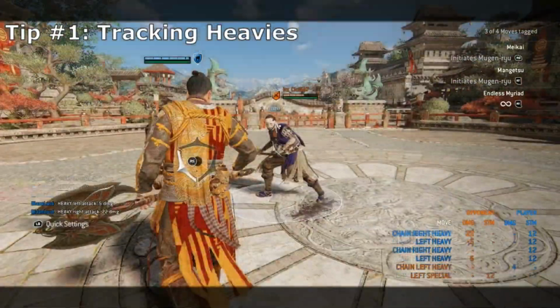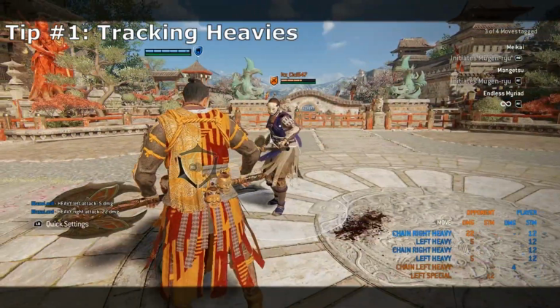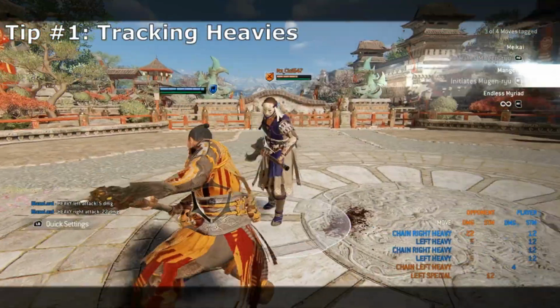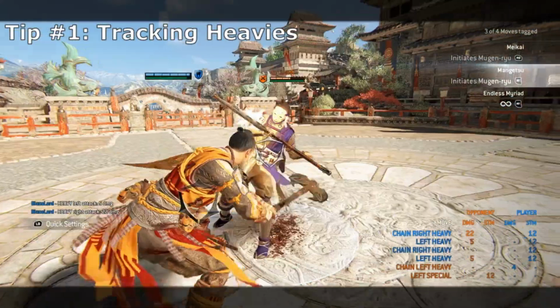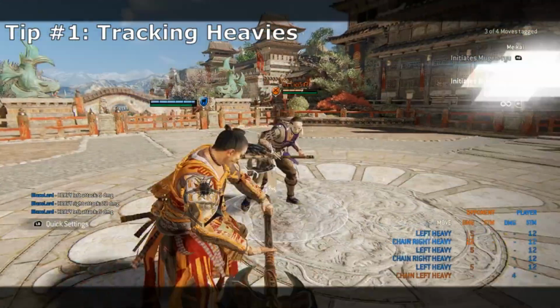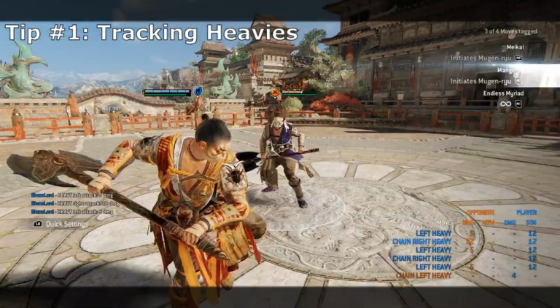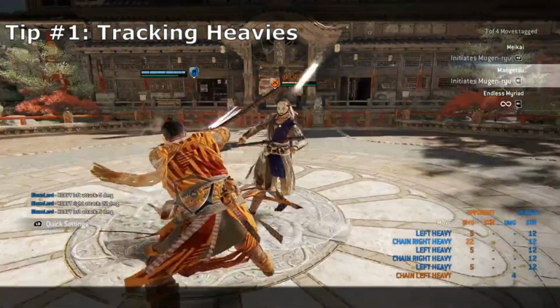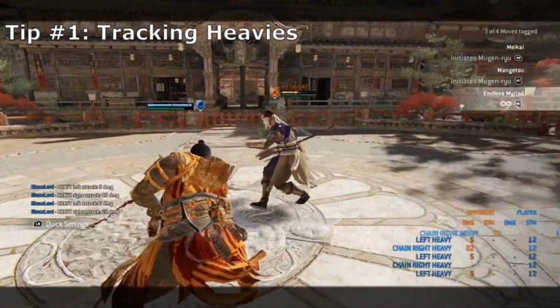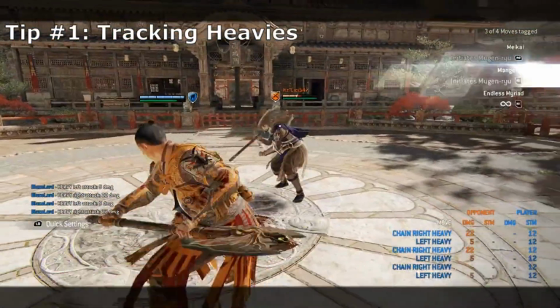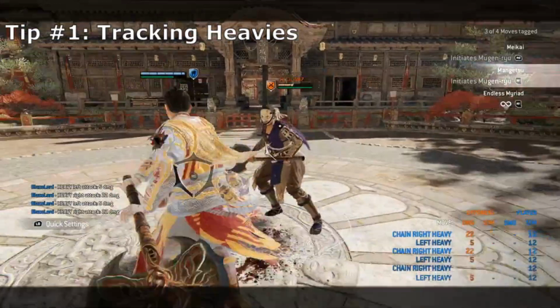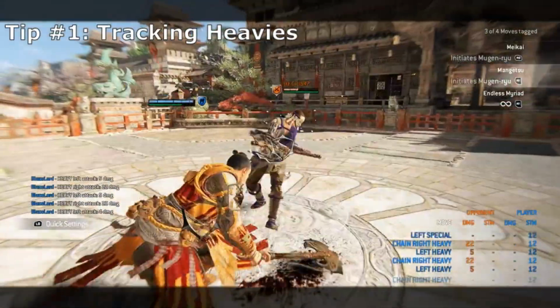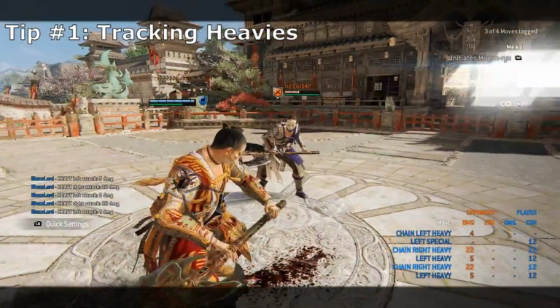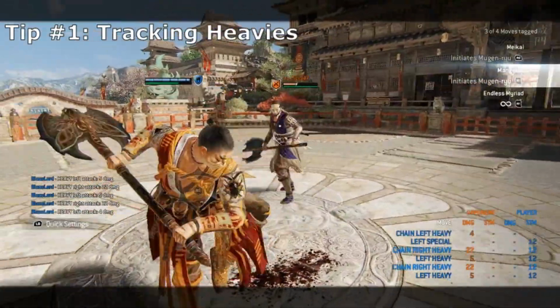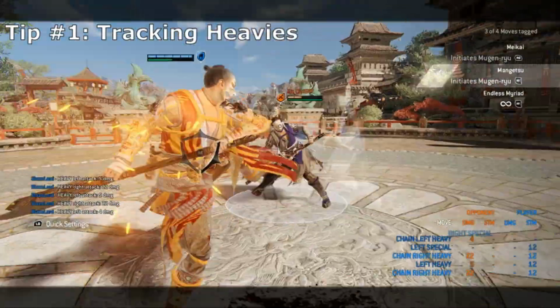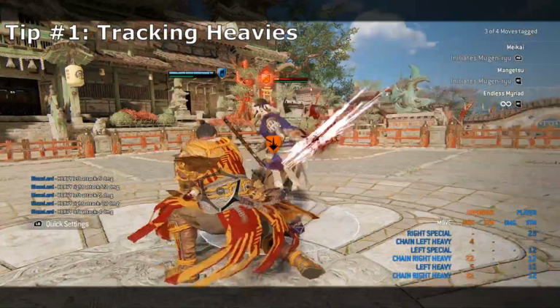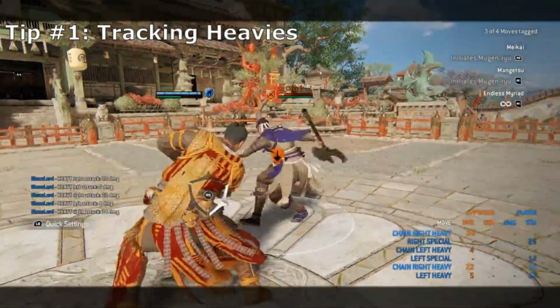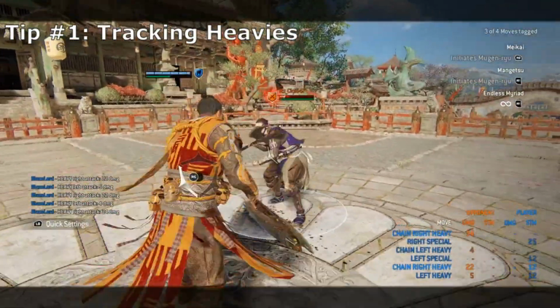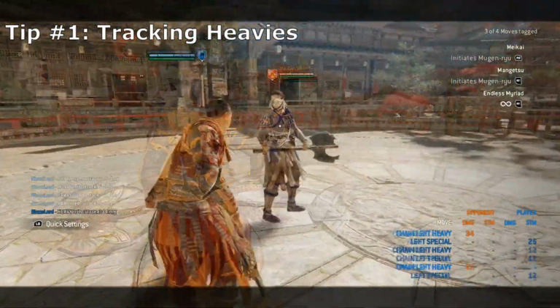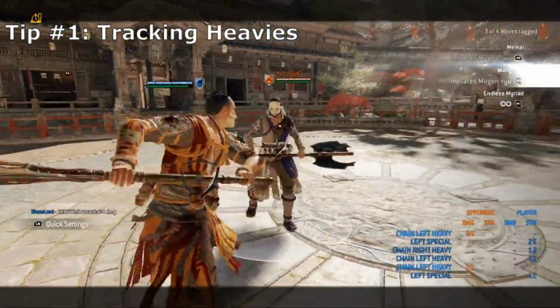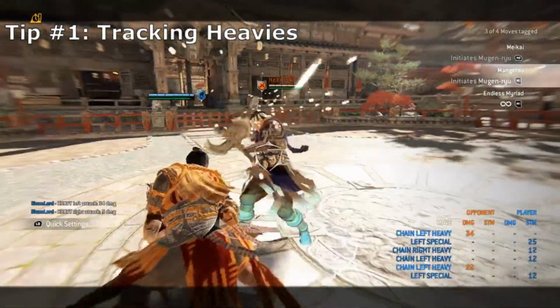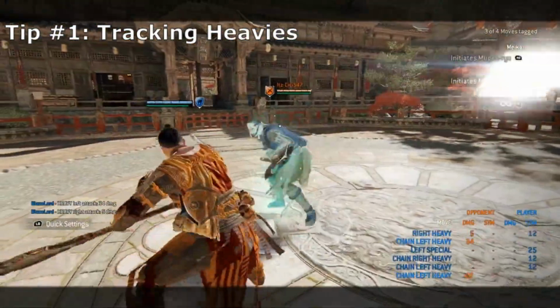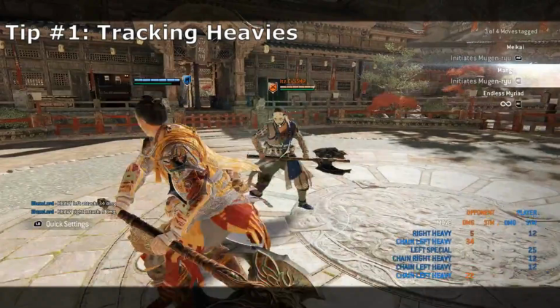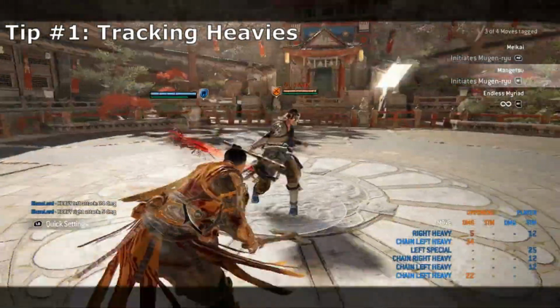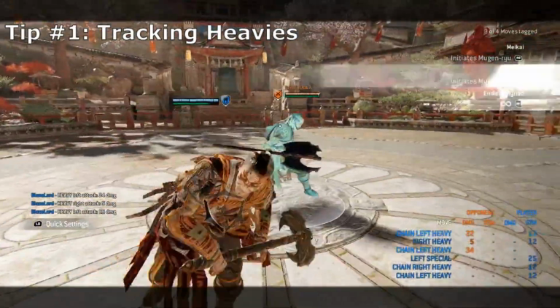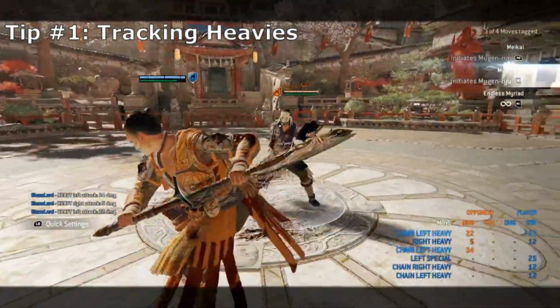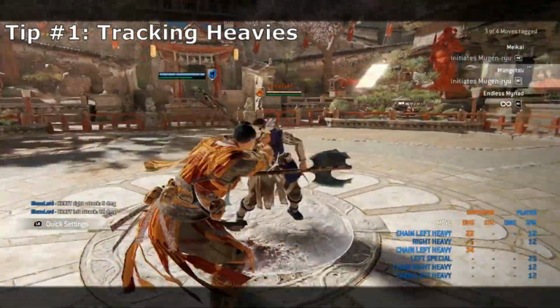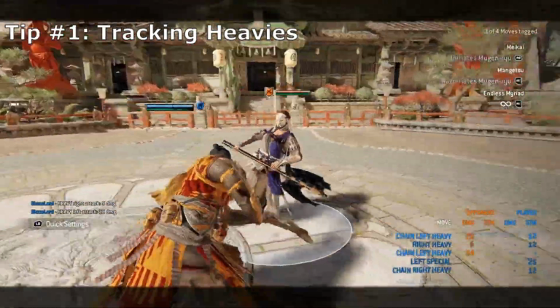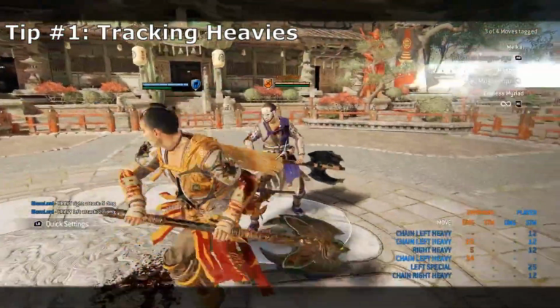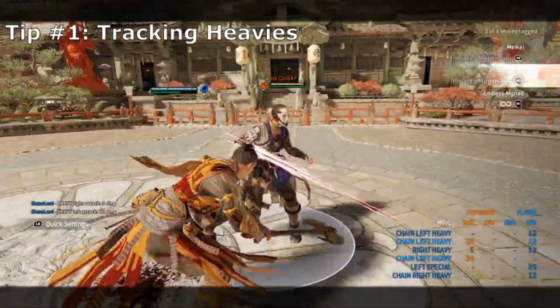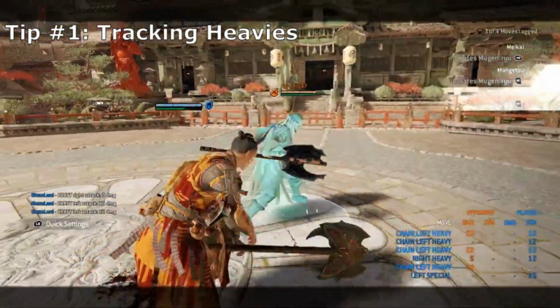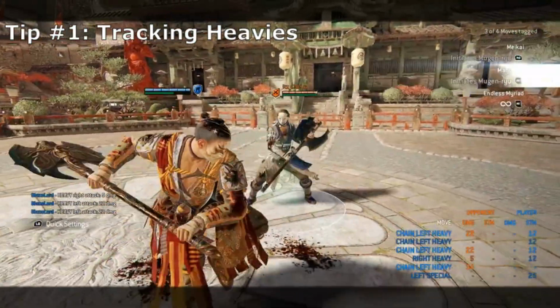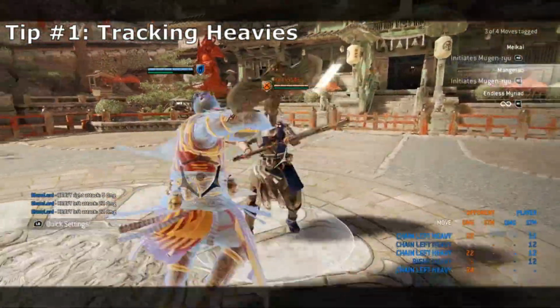Also, if your opponent tries to early dodge your heavy attacks in order to lighten and interrupt you from feinting to guardbreak or beat your kick mixup, charging your heavies slightly longer can catch these early dodges and track your opponent anyway. This will either cause a block stun or hit and prevent the interrupt.